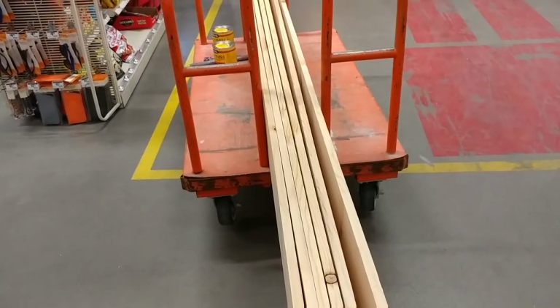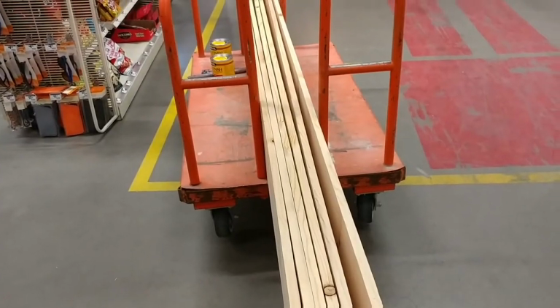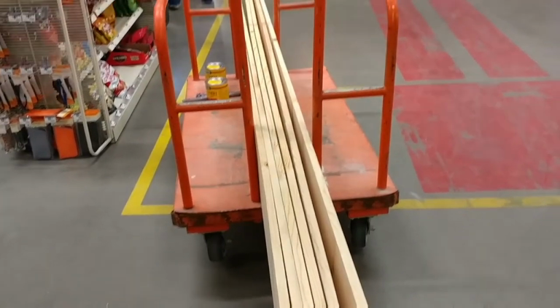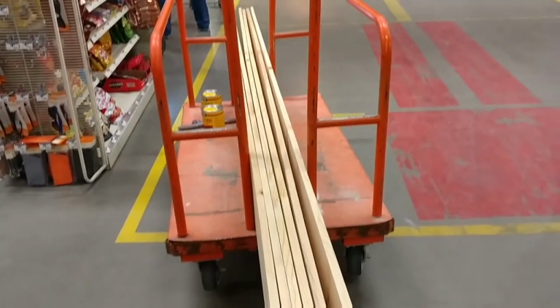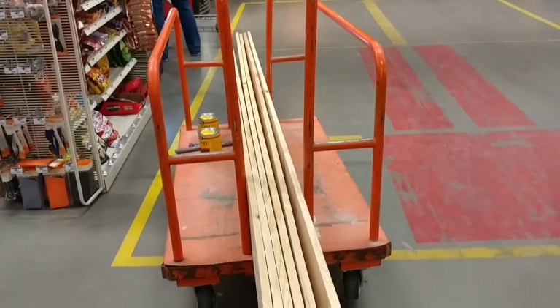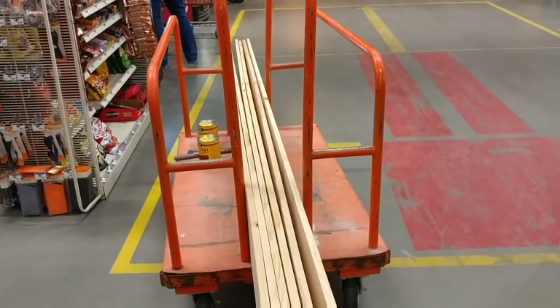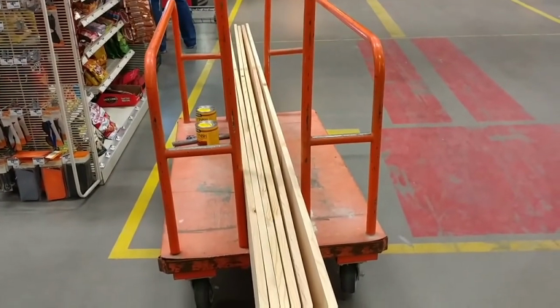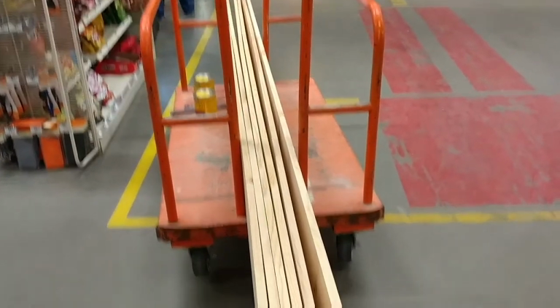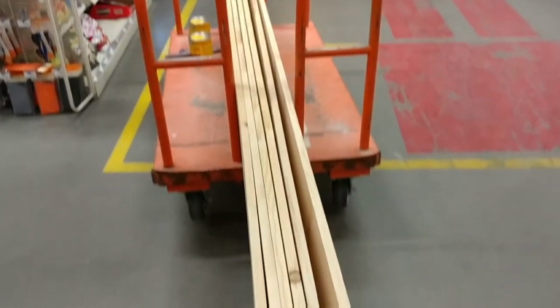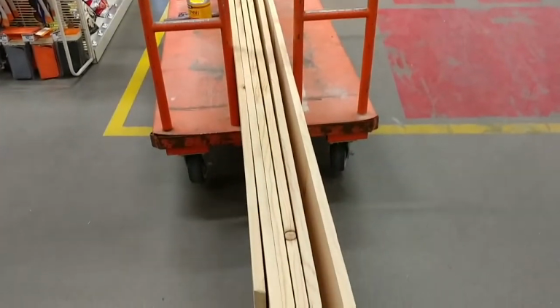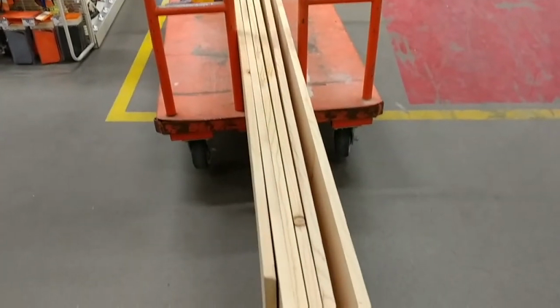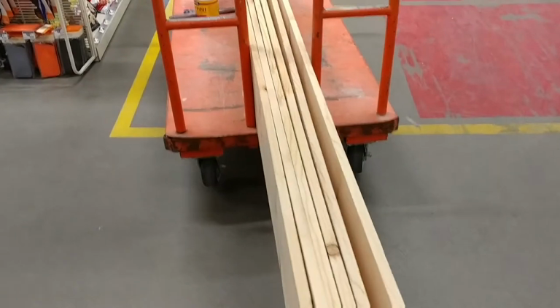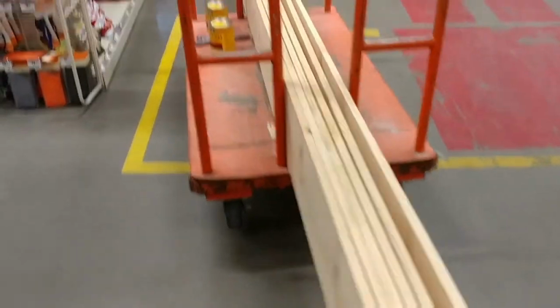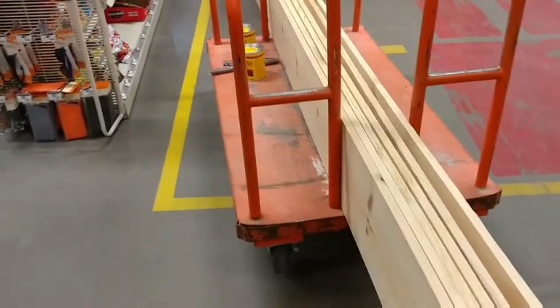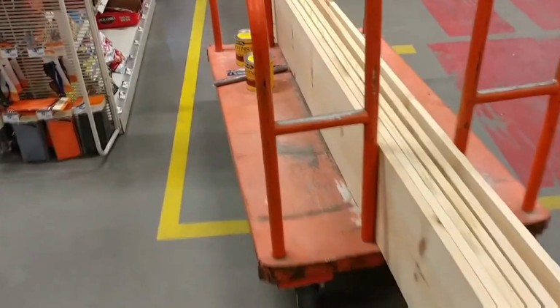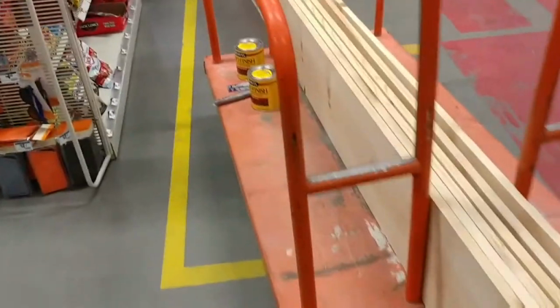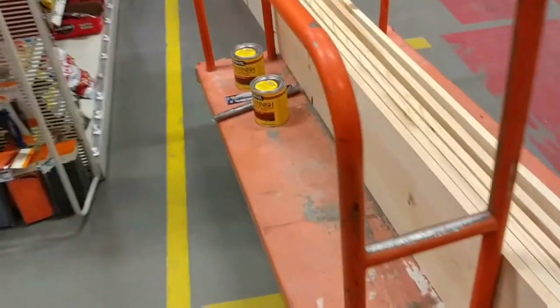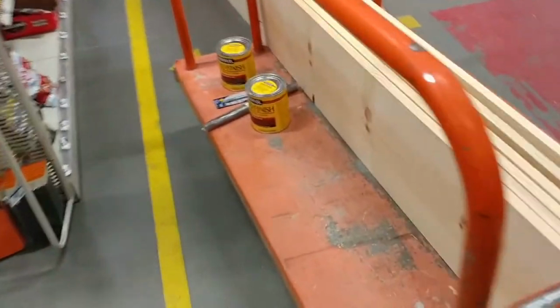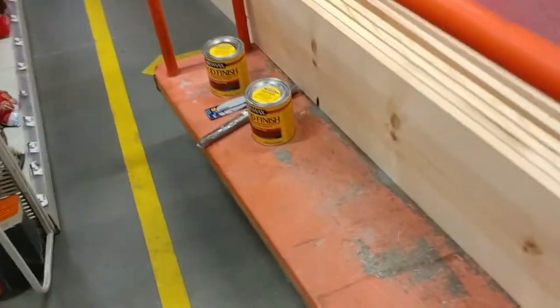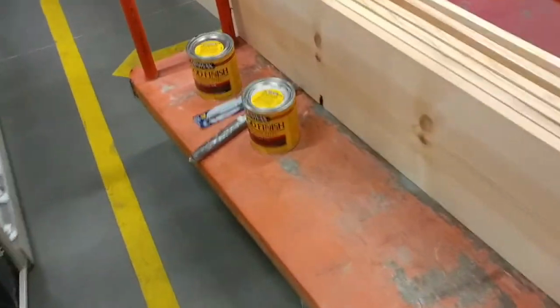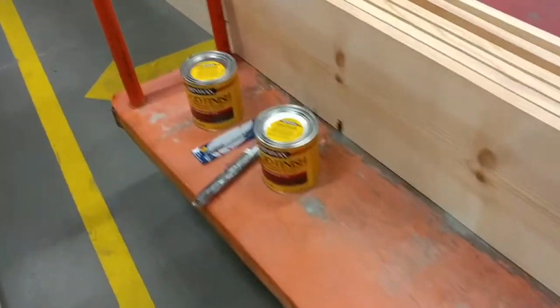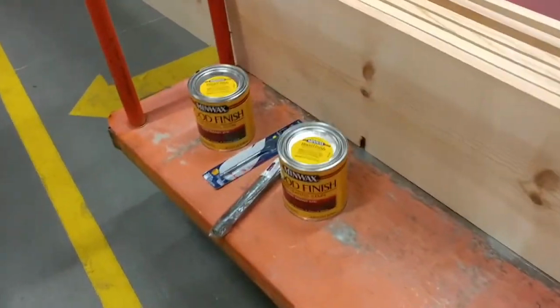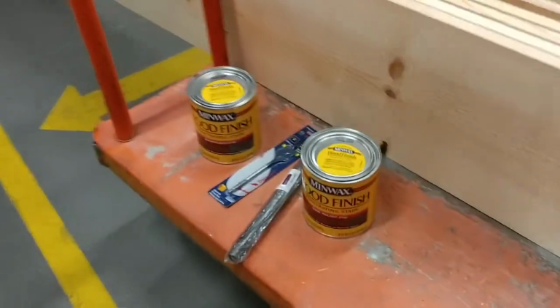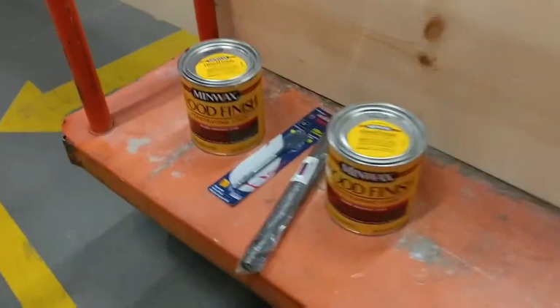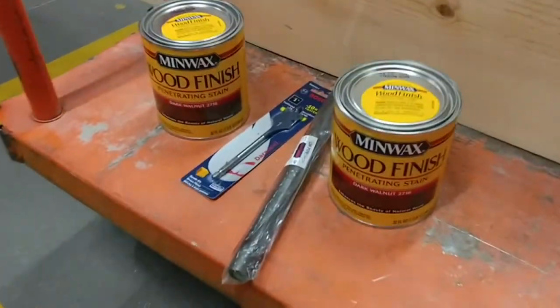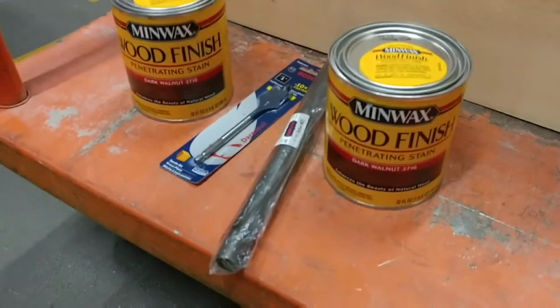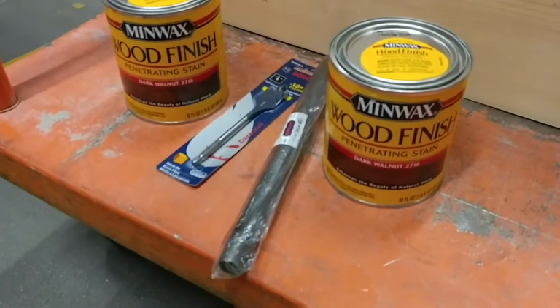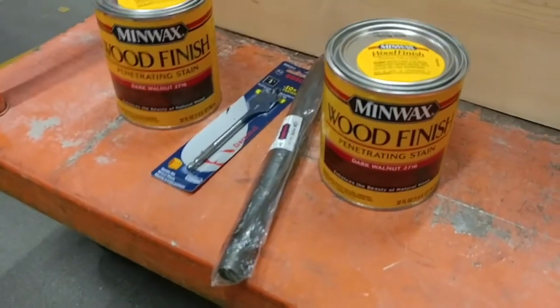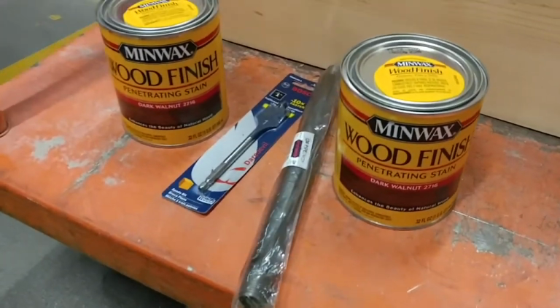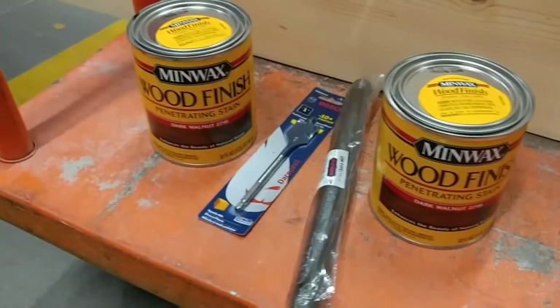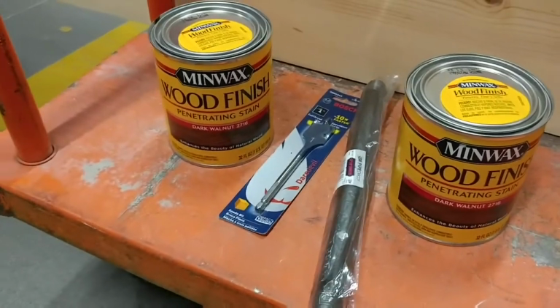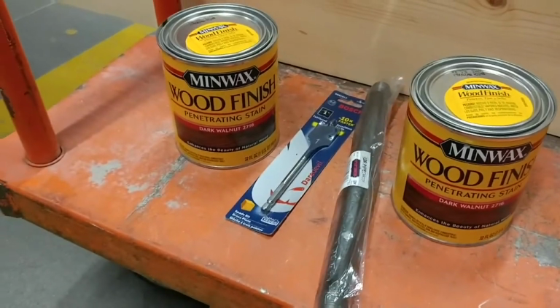And there's the wood — 12 foot long planks, along with some stain and a drill bit.